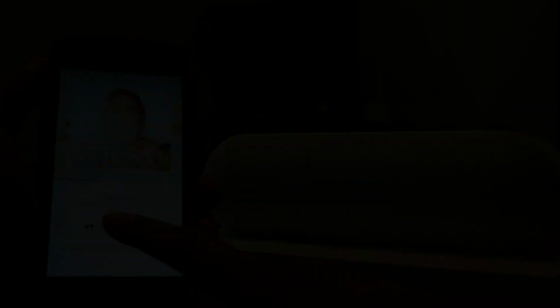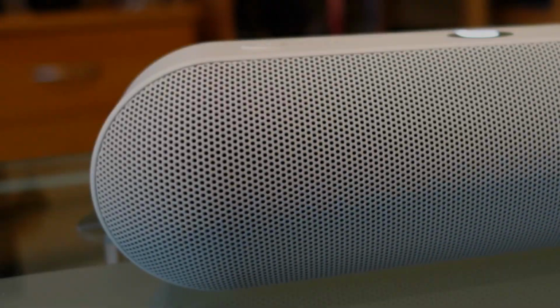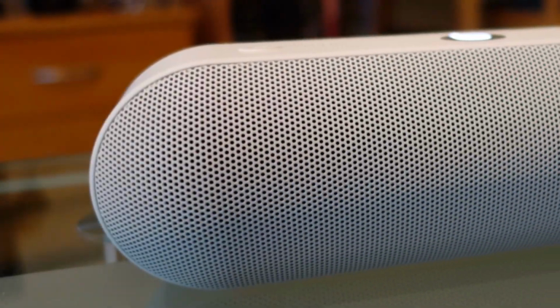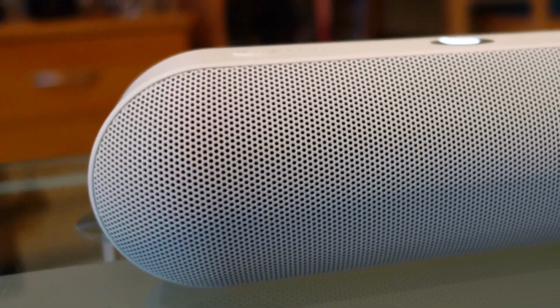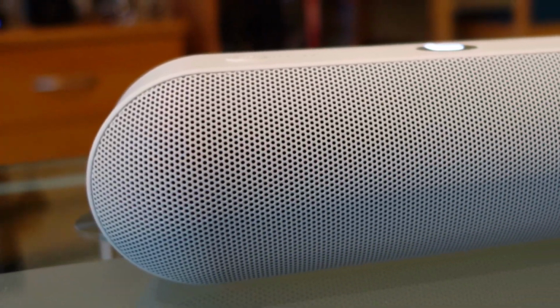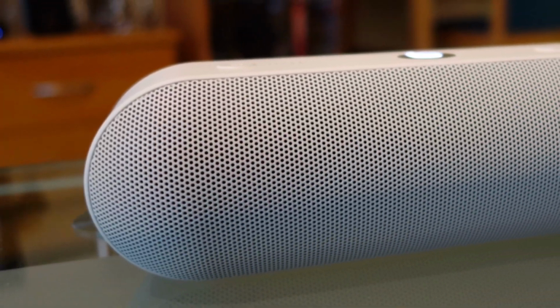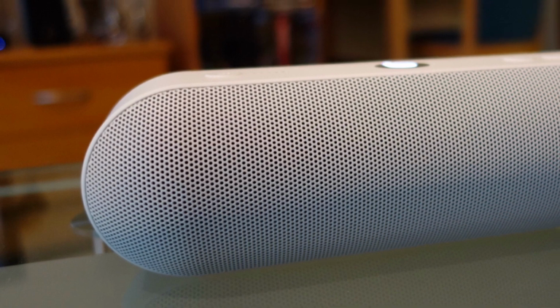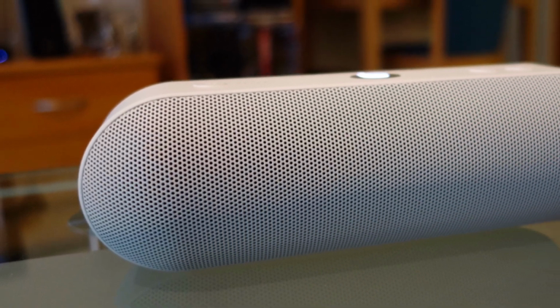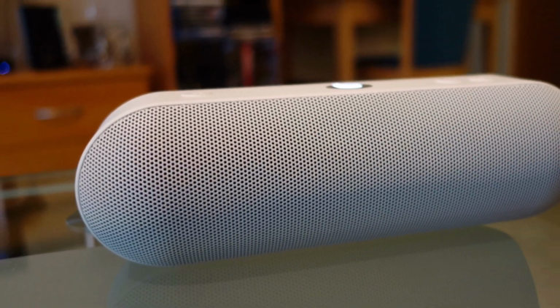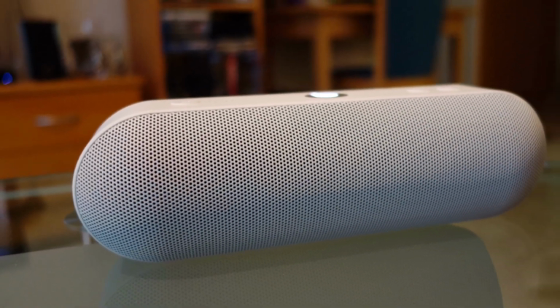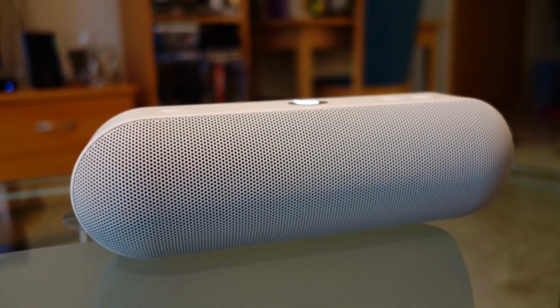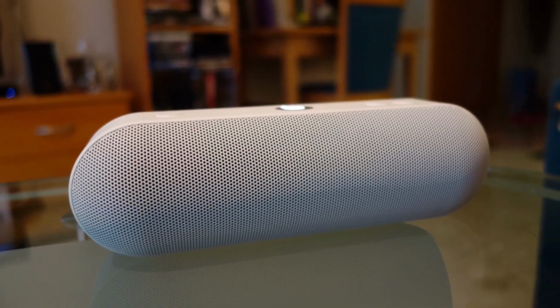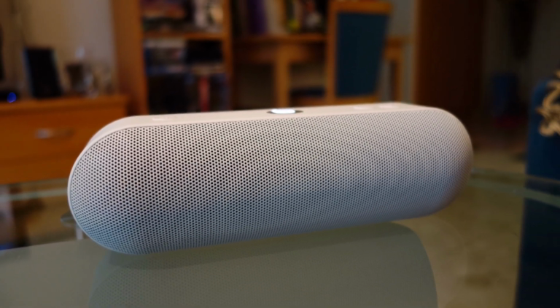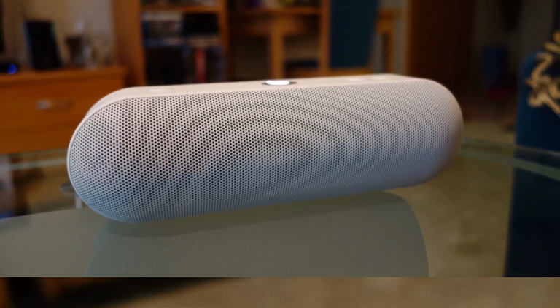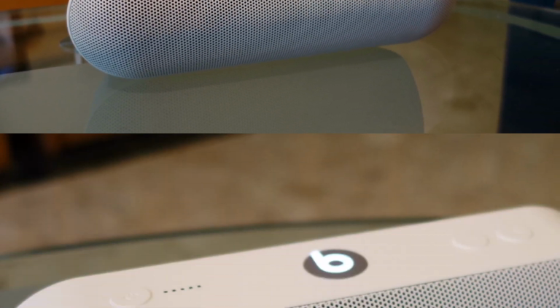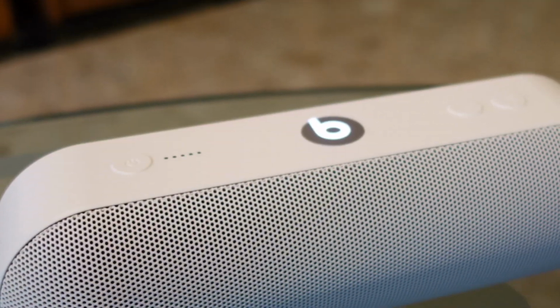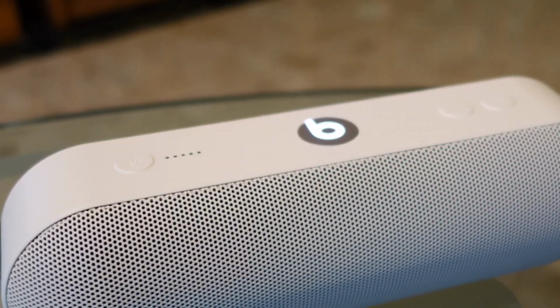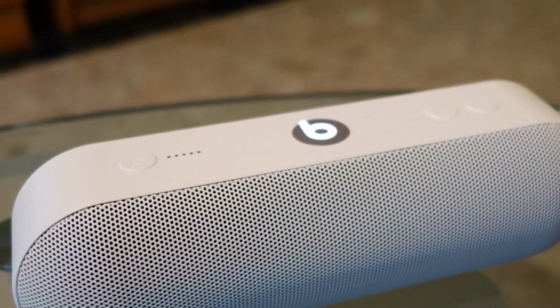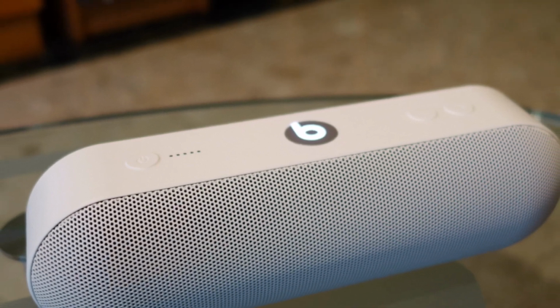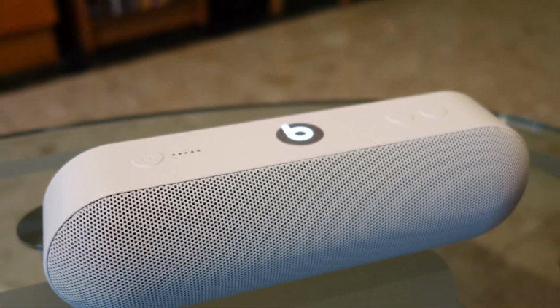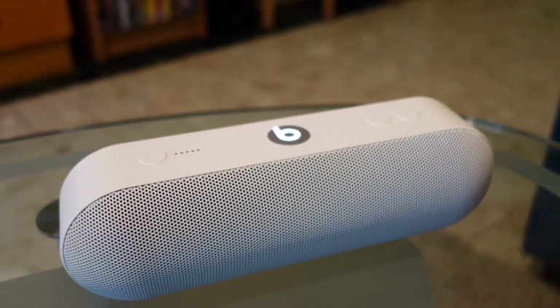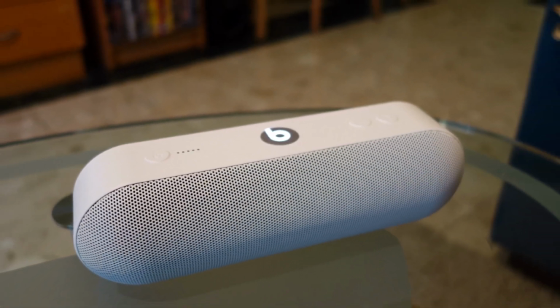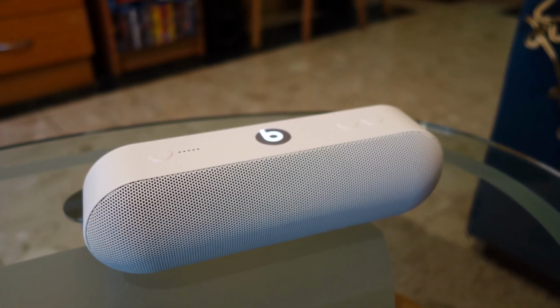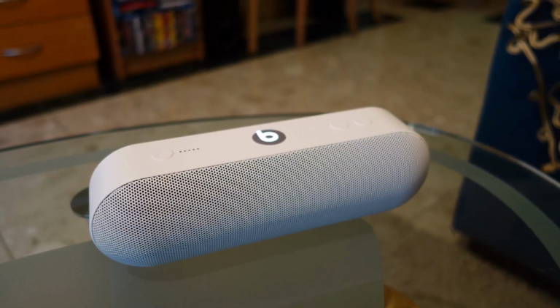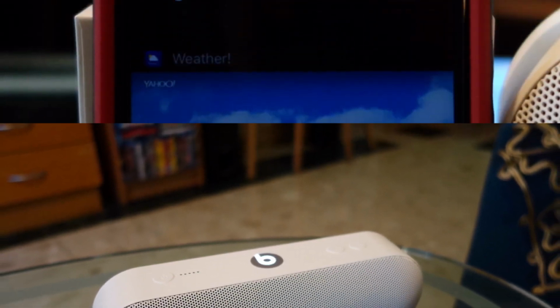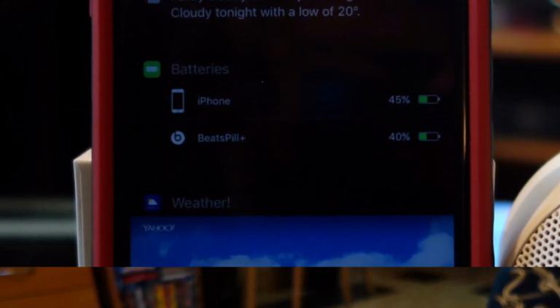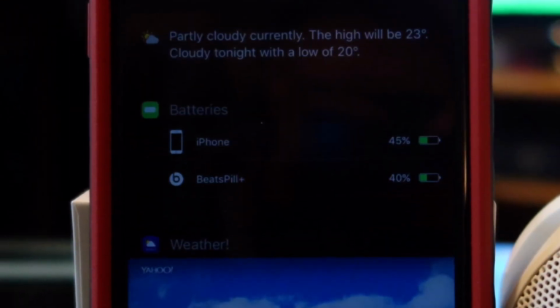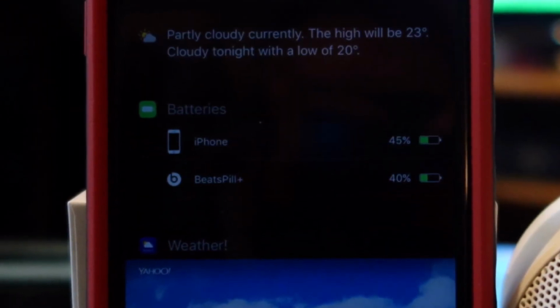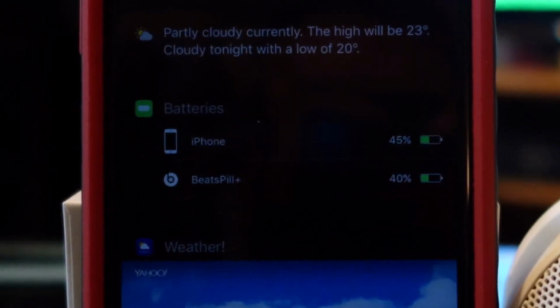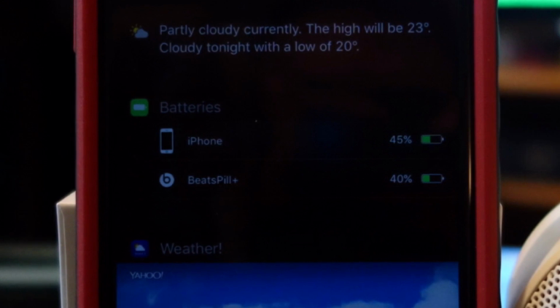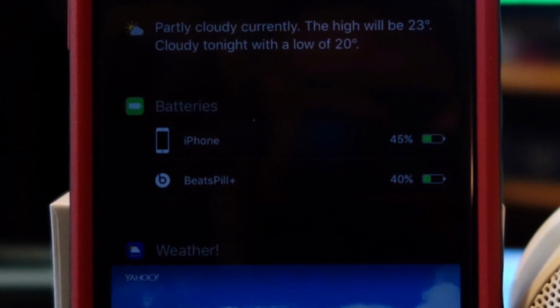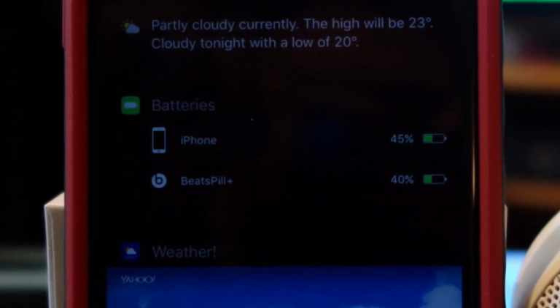The Beats Pill Plus gave me about 12 hours of battery life, good enough to take it out on picnics and other outdoor activities. Aside from the LED lights indicating the battery status, you can also check the battery level in the notifications on your iOS device.